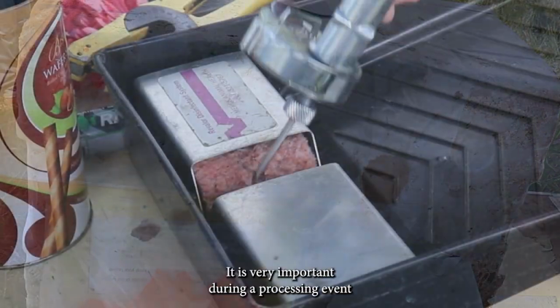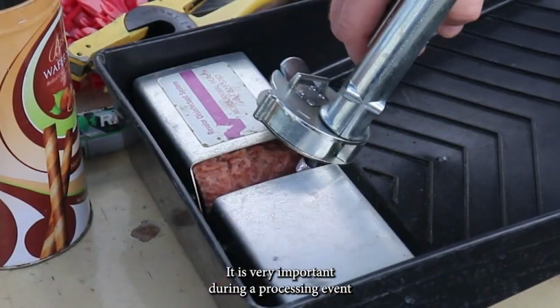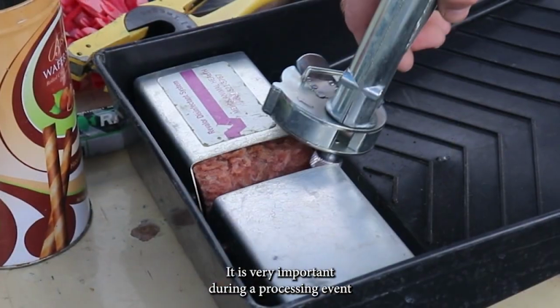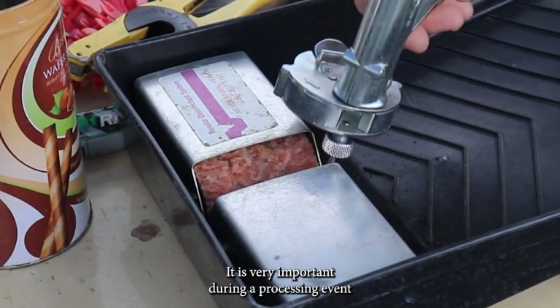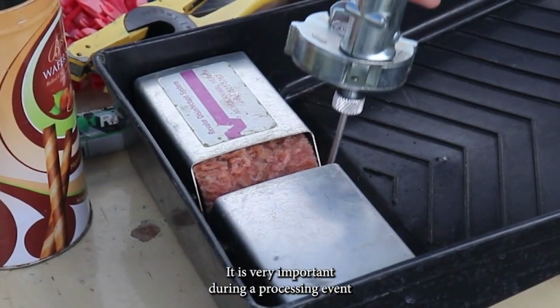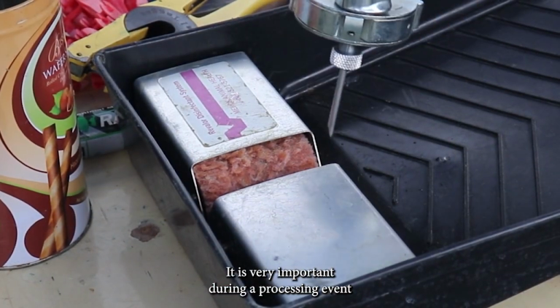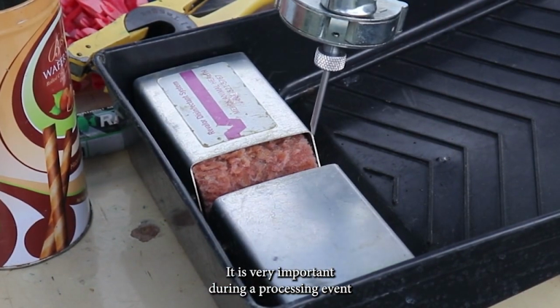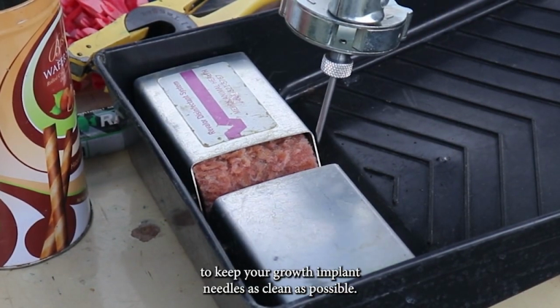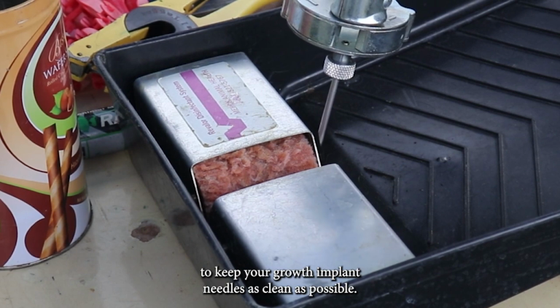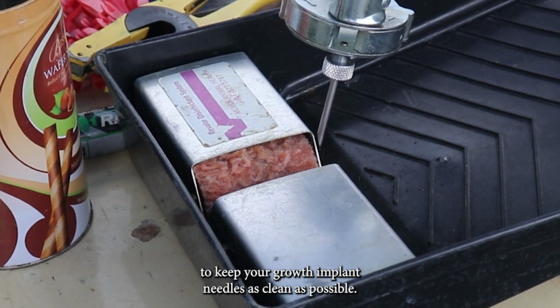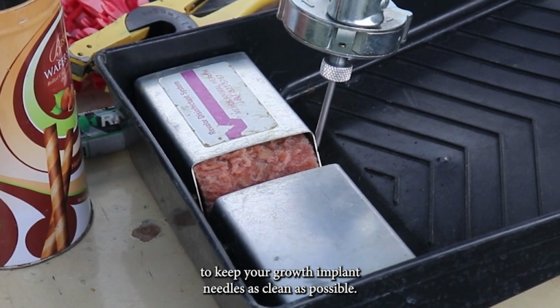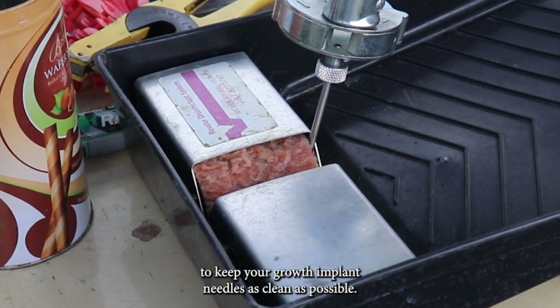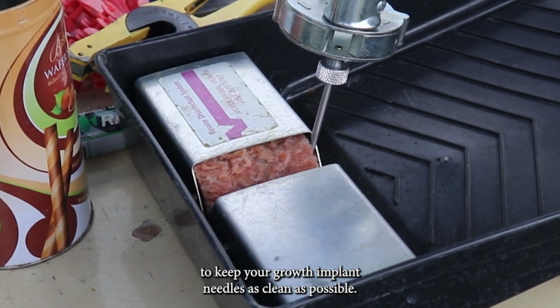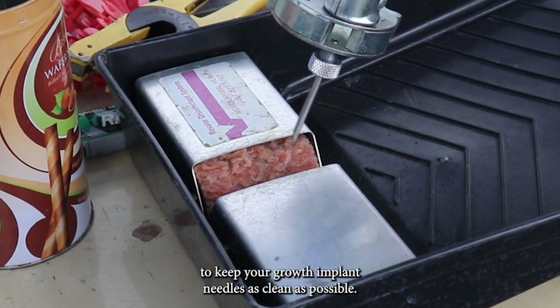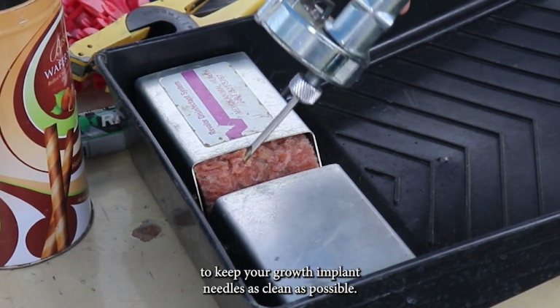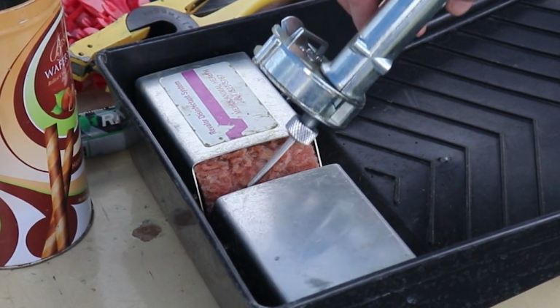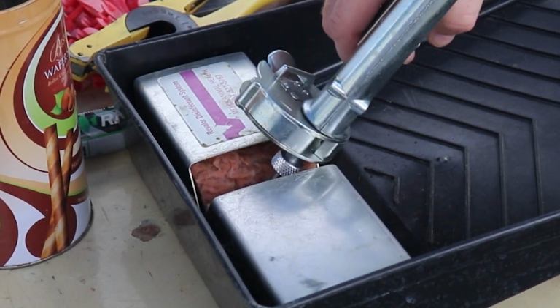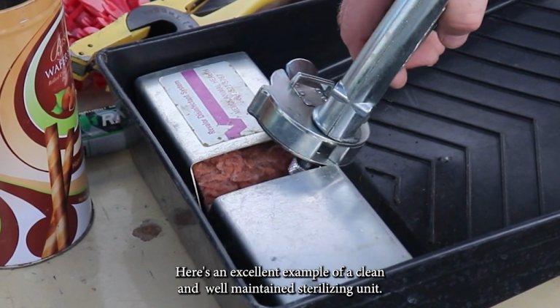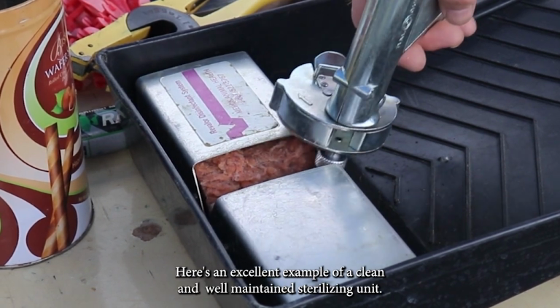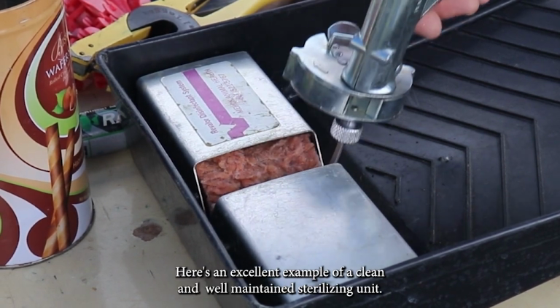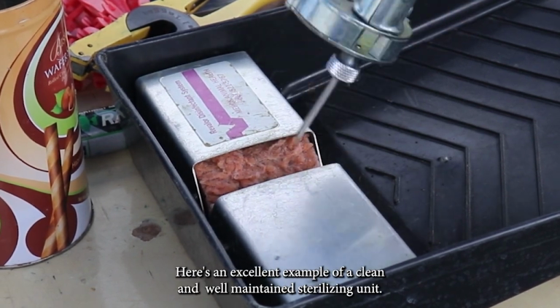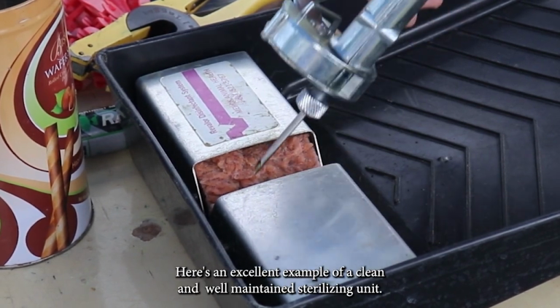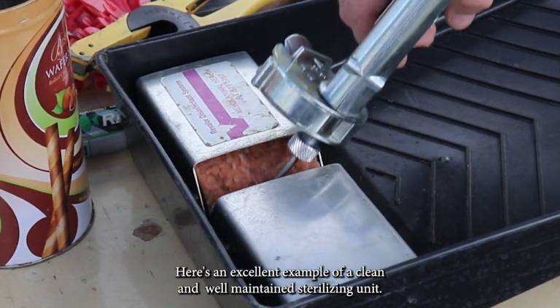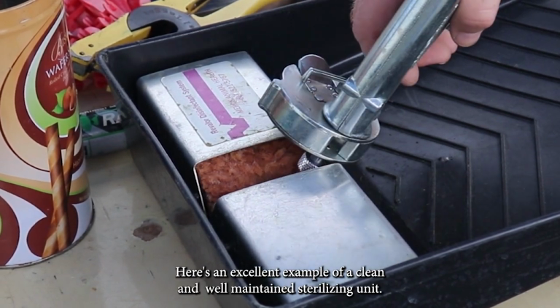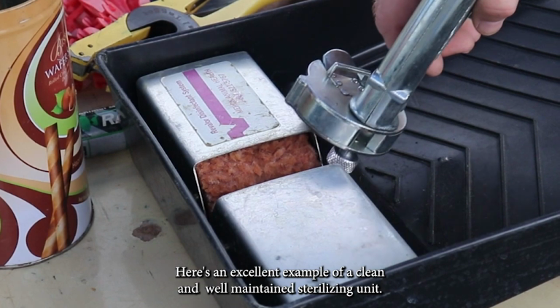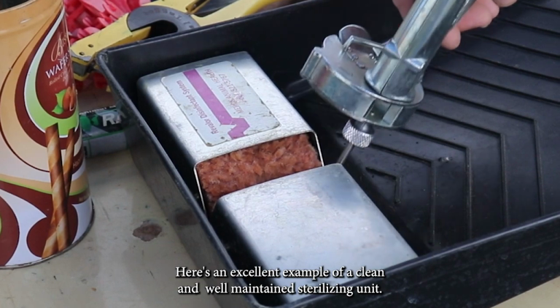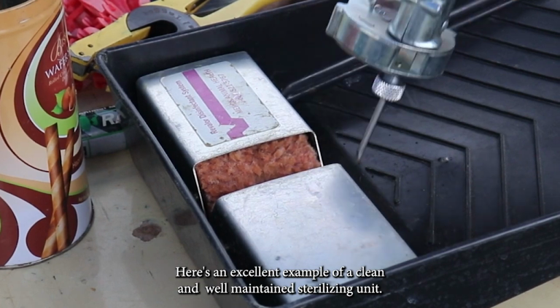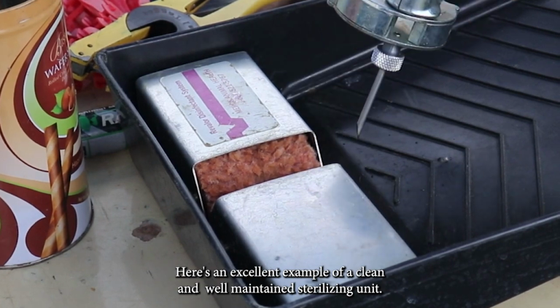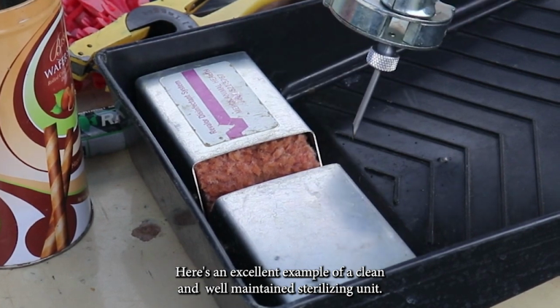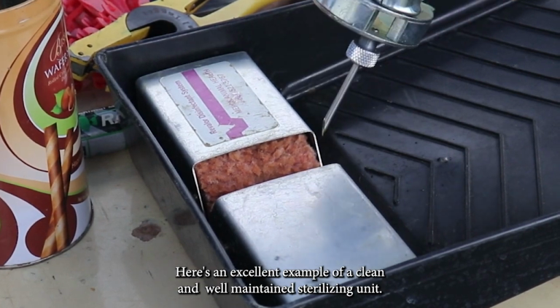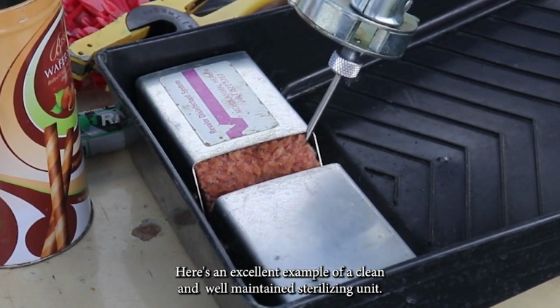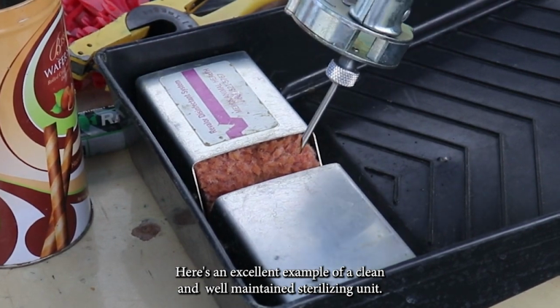It is very important during a processing event to keep your growth implant needles as clean as possible. Here's an excellent example of a clean and well-maintained sterilizing unit.